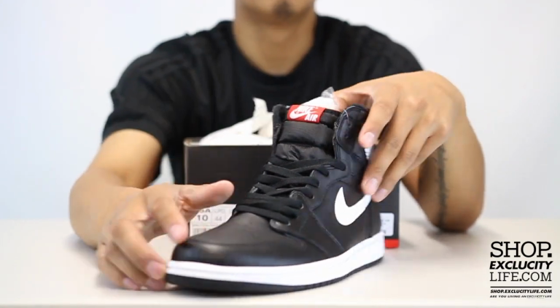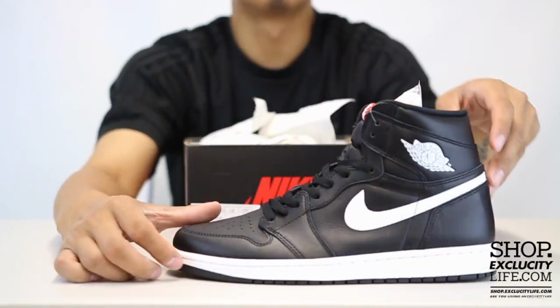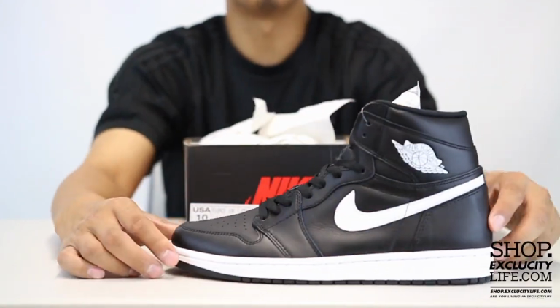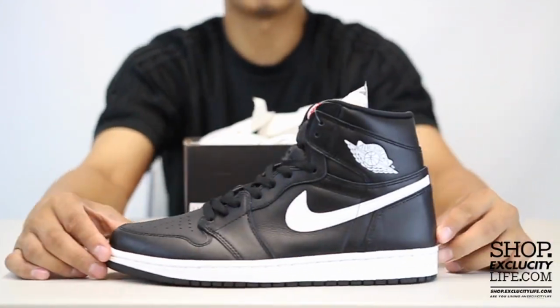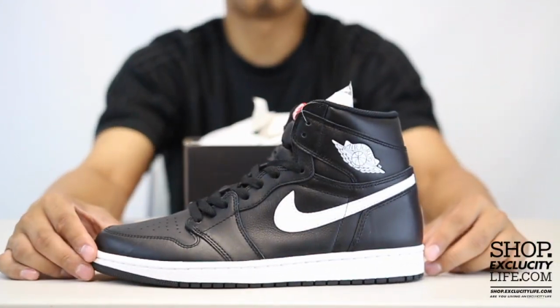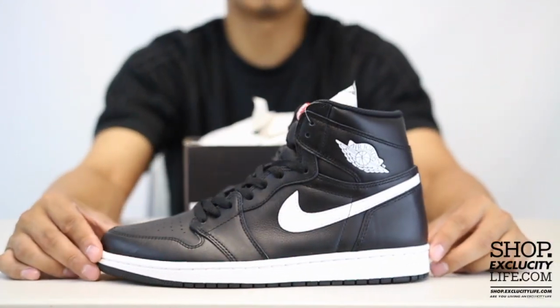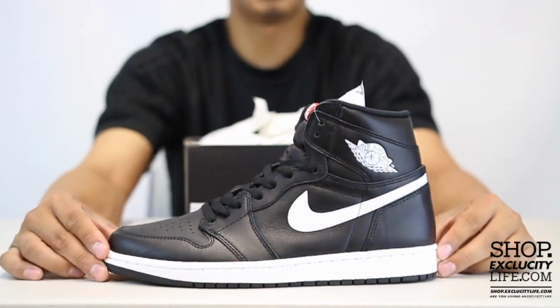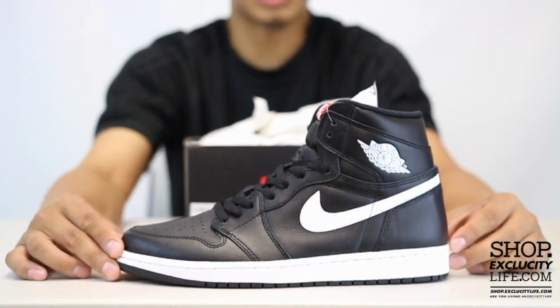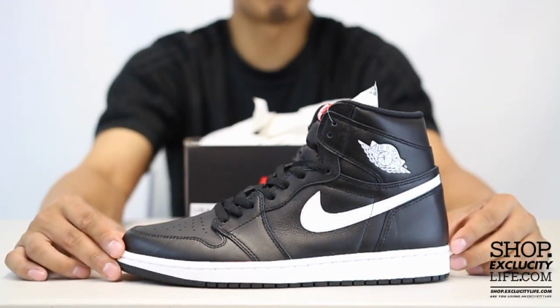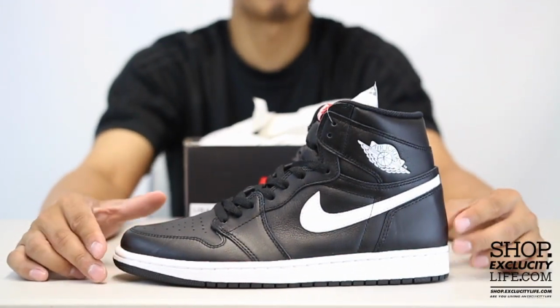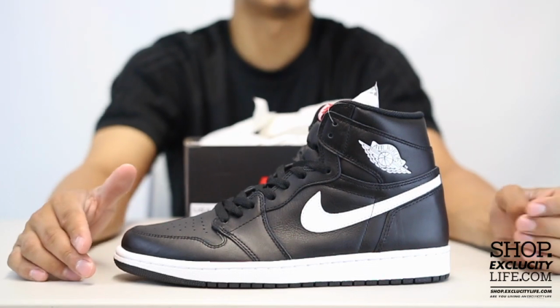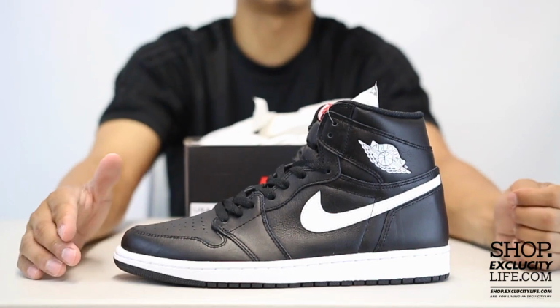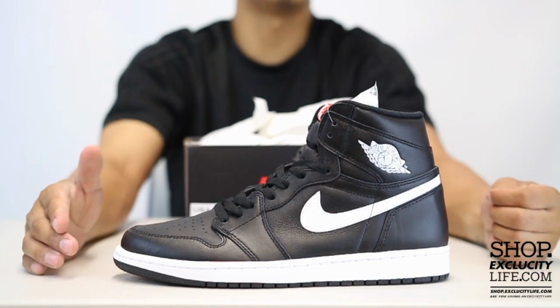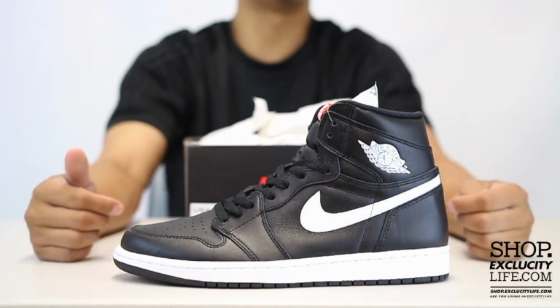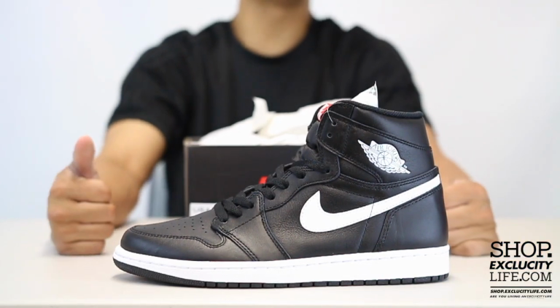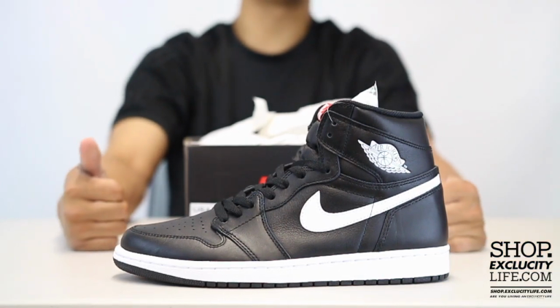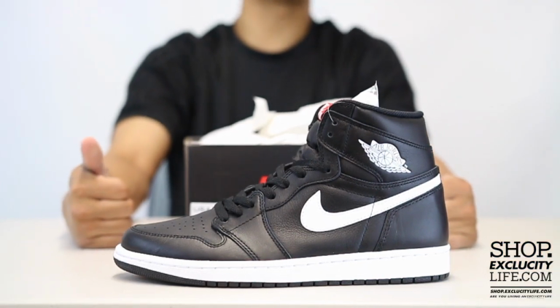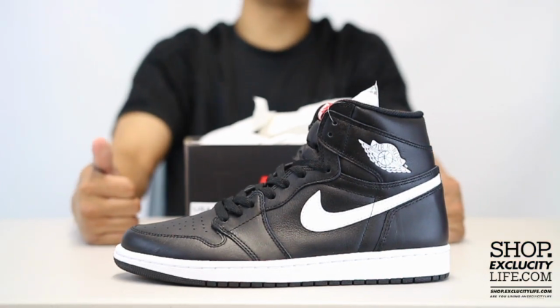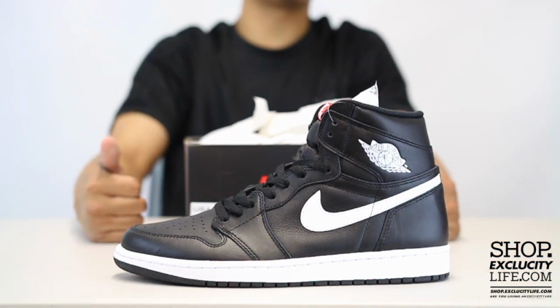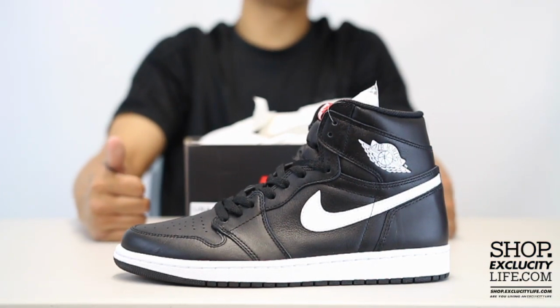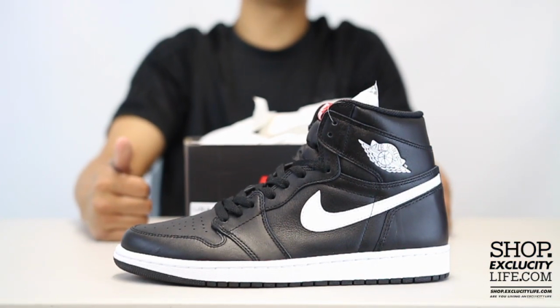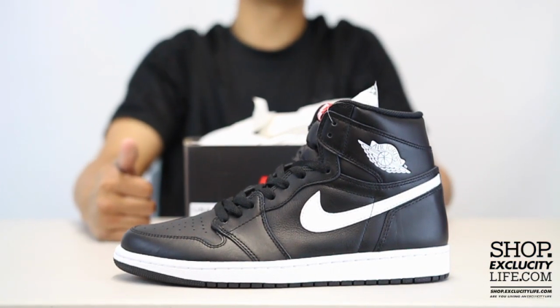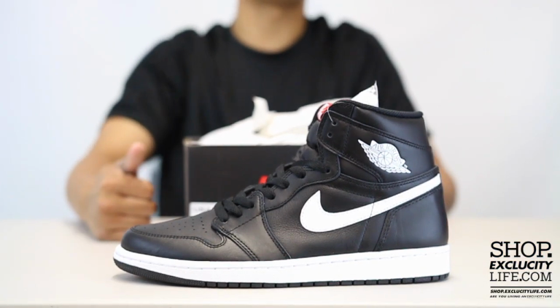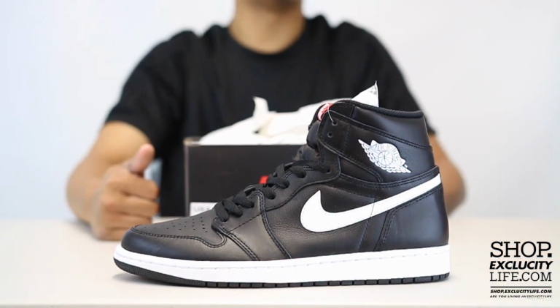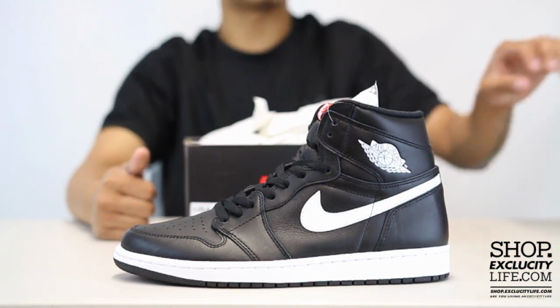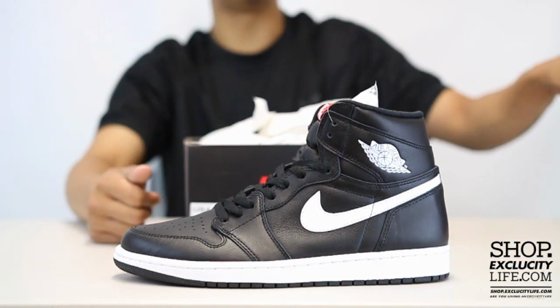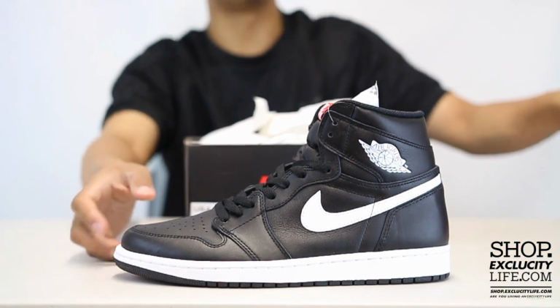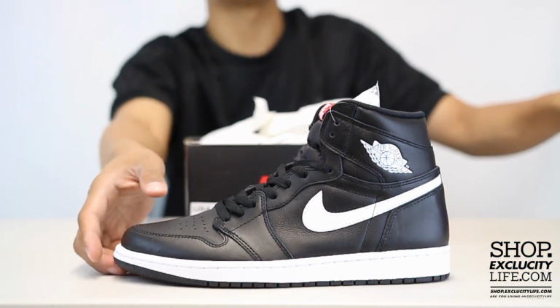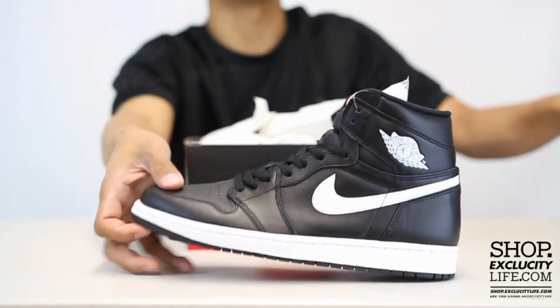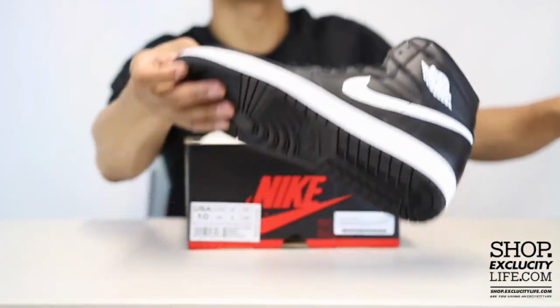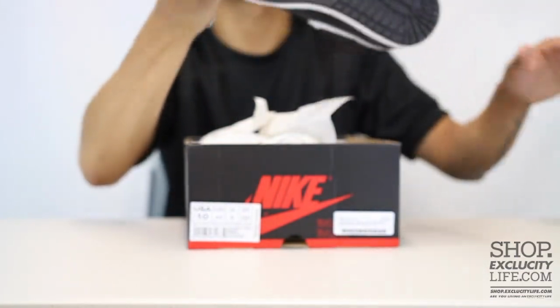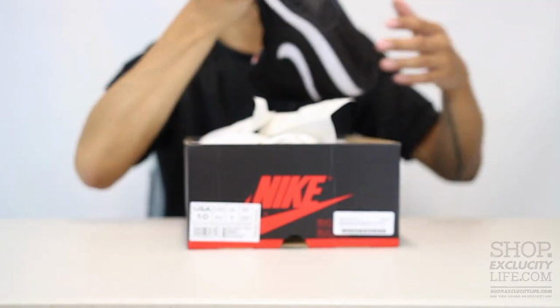For more information on how to purchase these shoes and for more information on our locations in the Montreal and Toronto area, you can visit us at shop.xbluecitylife.com, which also has an online collection.